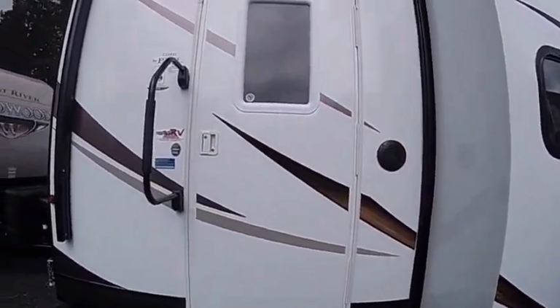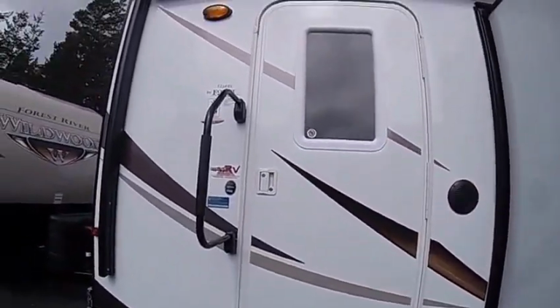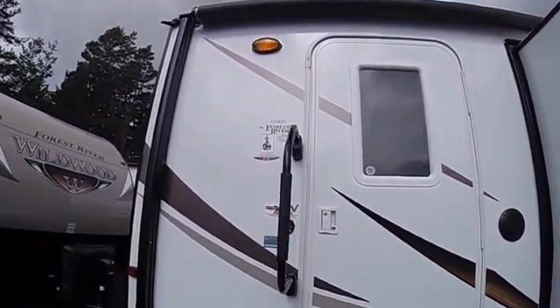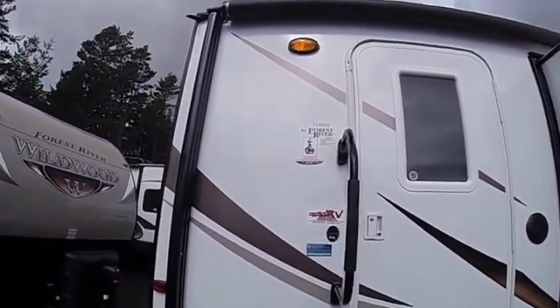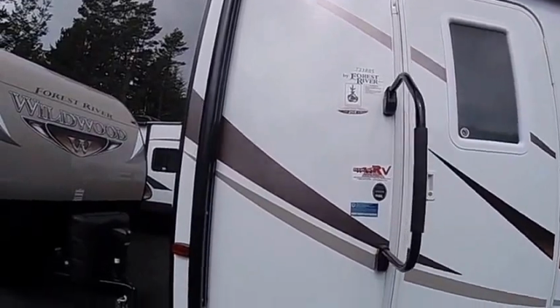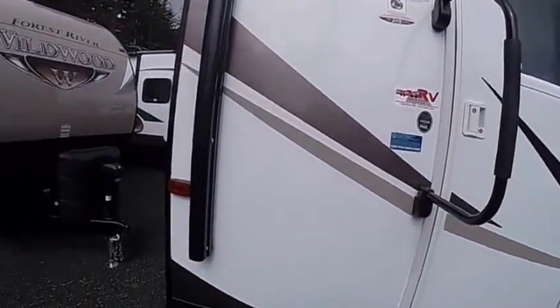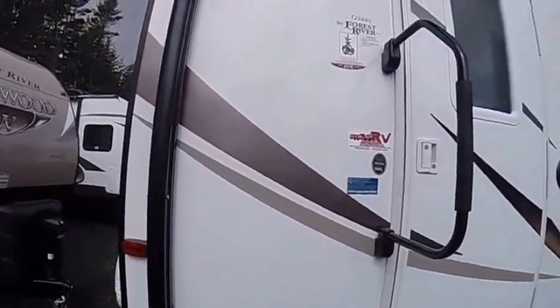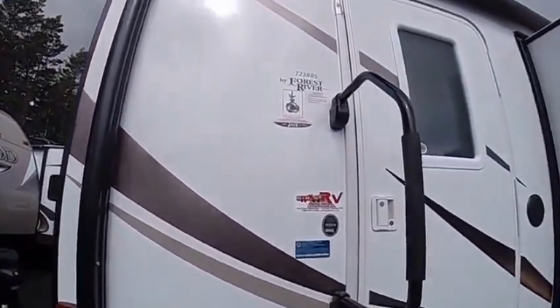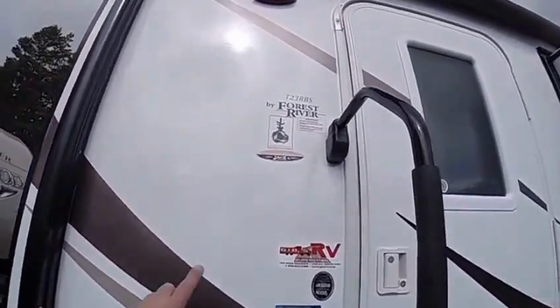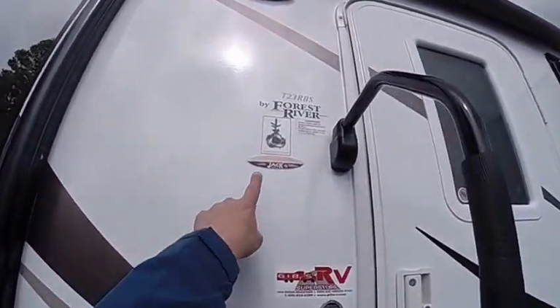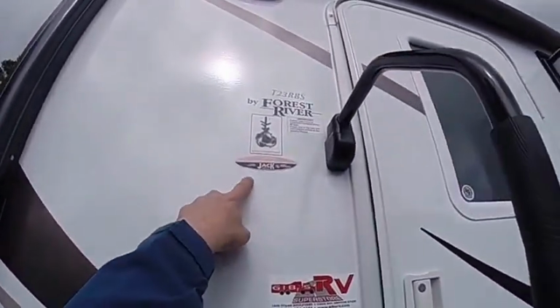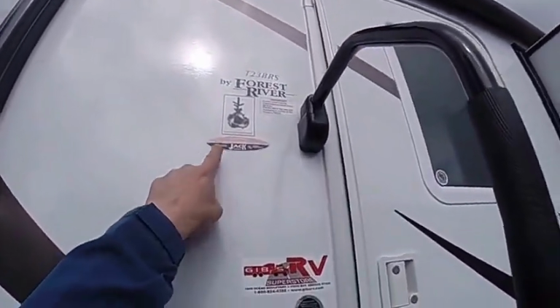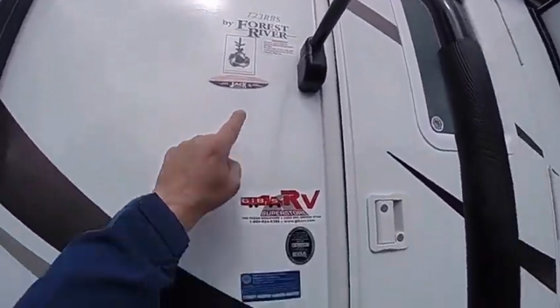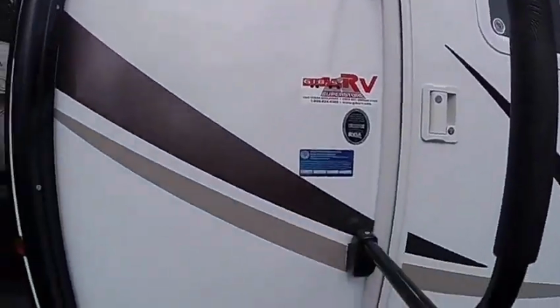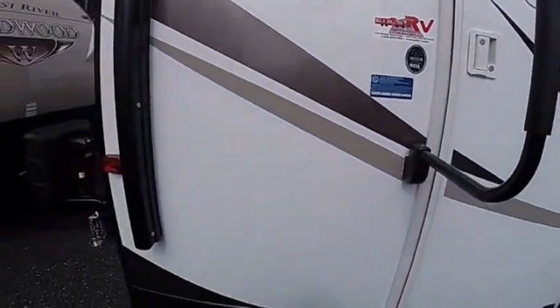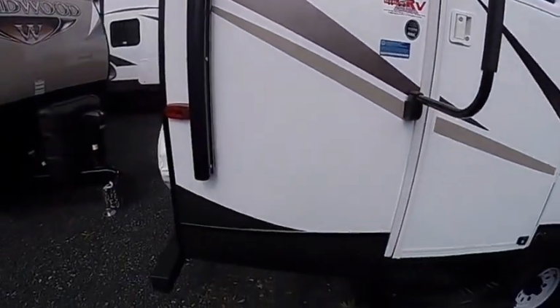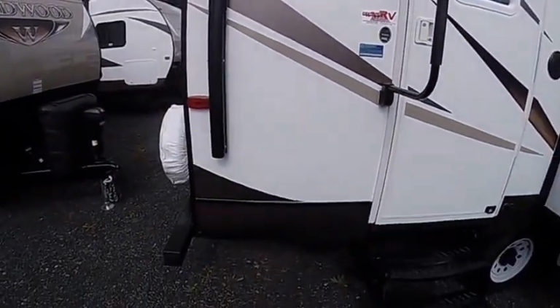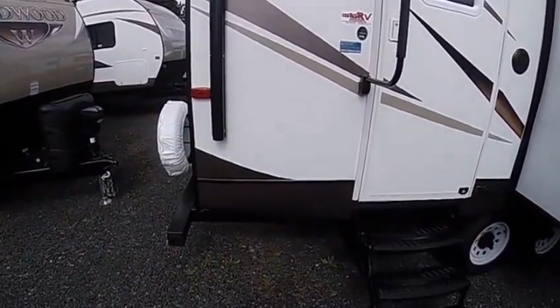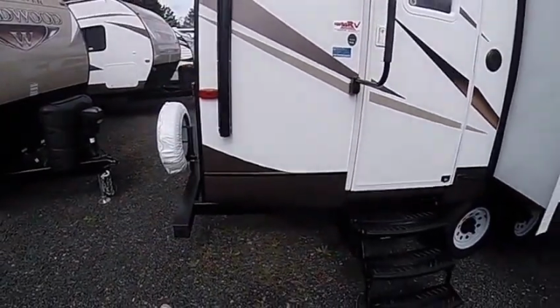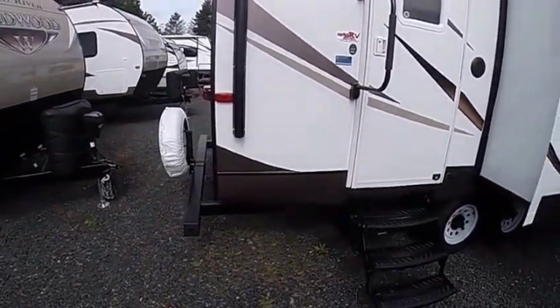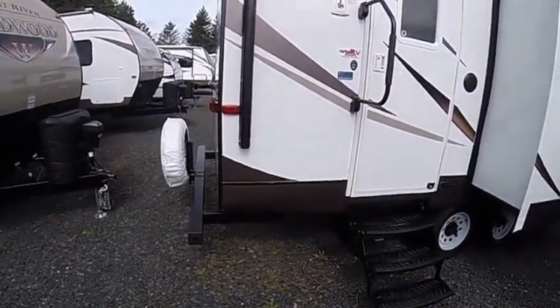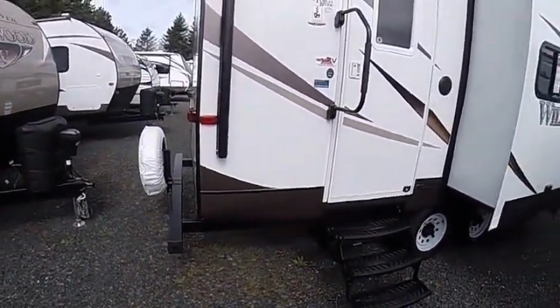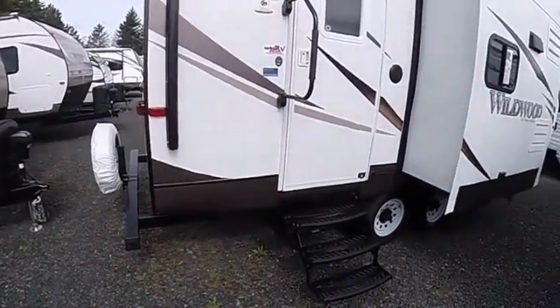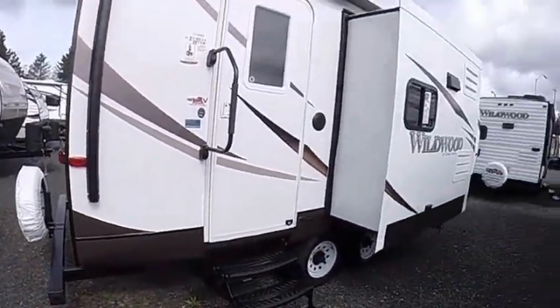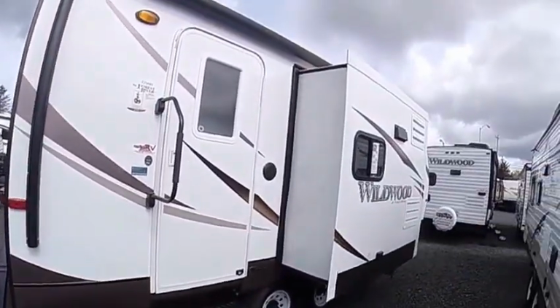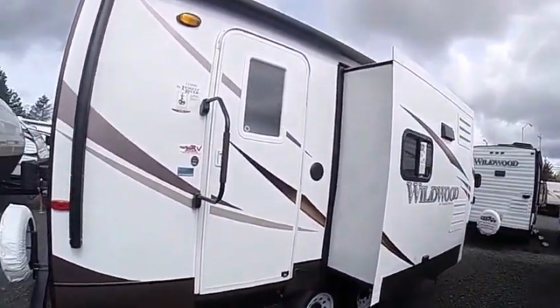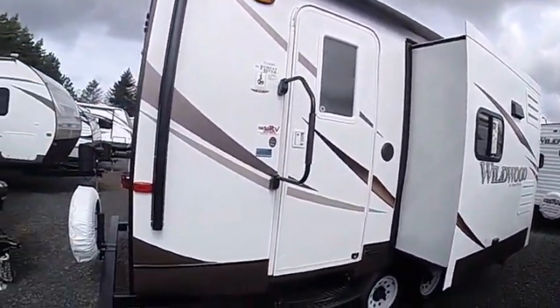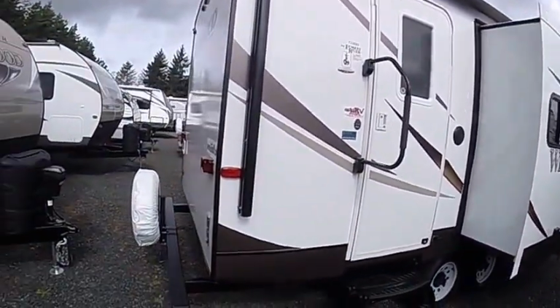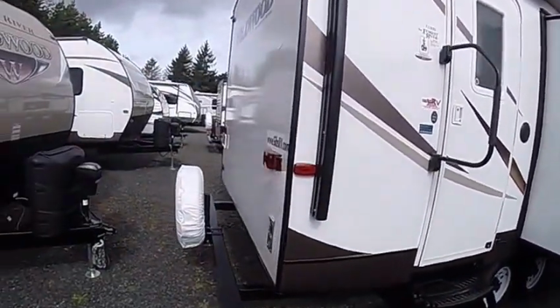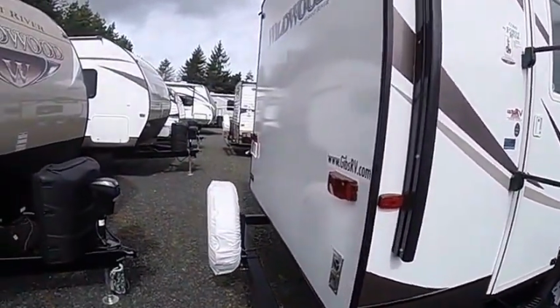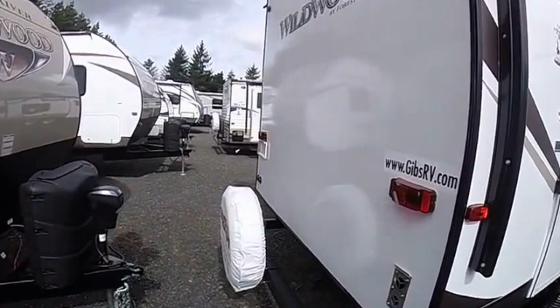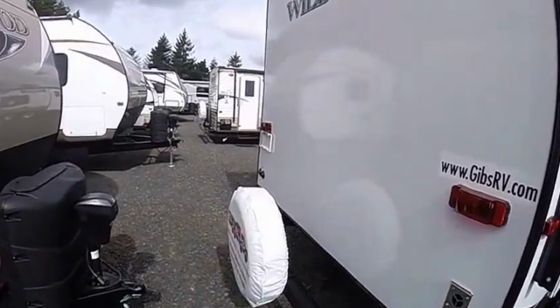We like those because they don't leak. And of course, they advertise the stabilizer jacks, which you can run — by the way — with a remote control. You can level this, run the slides out, power the awning, all with a handheld remote.